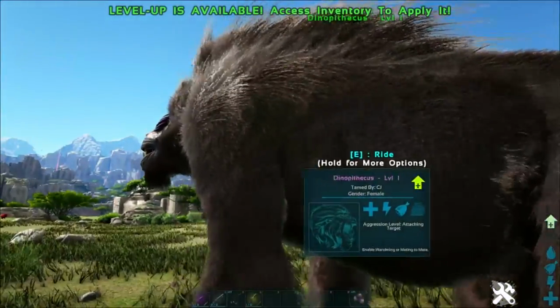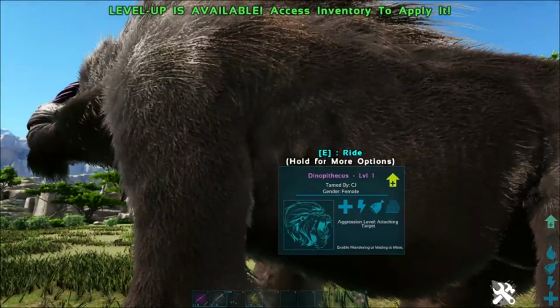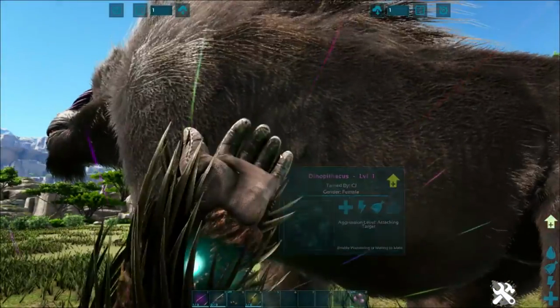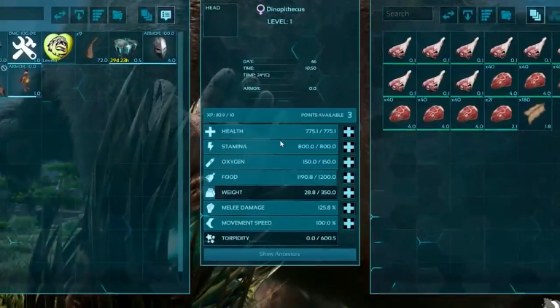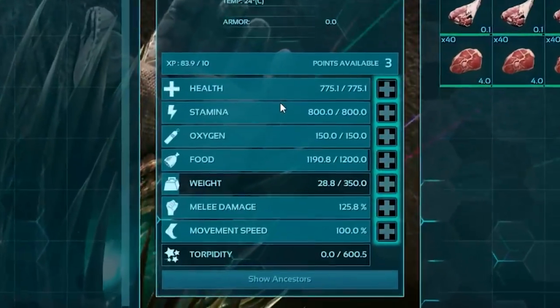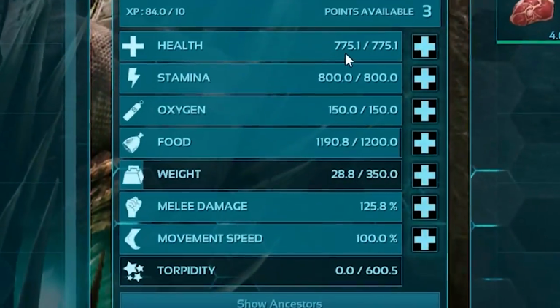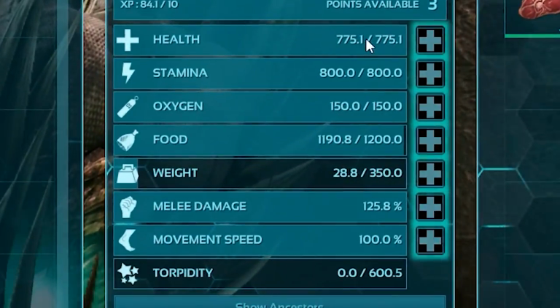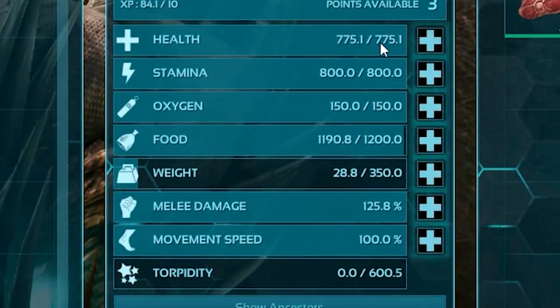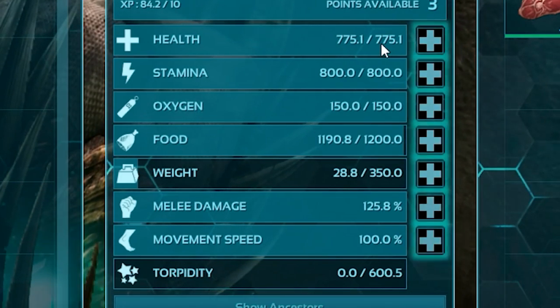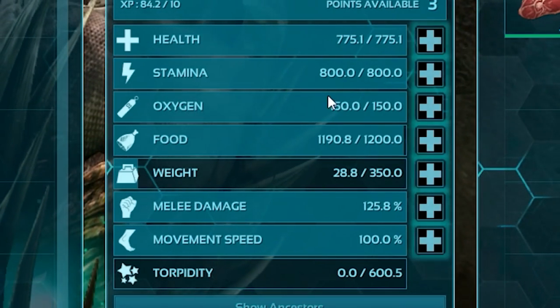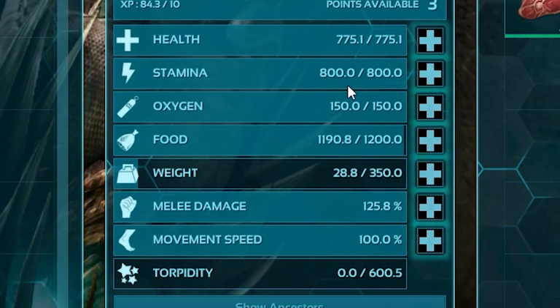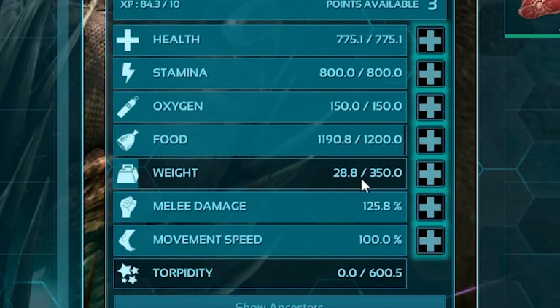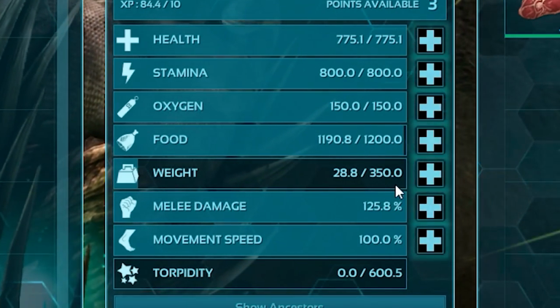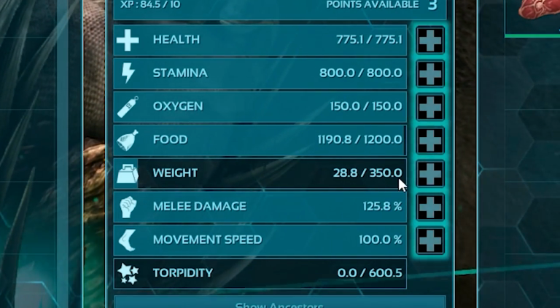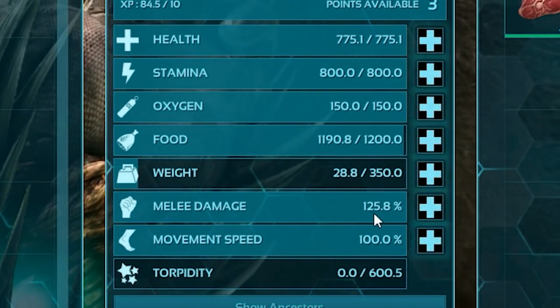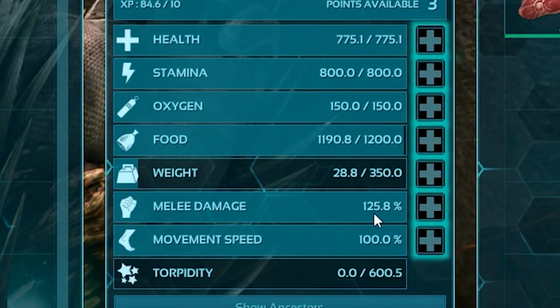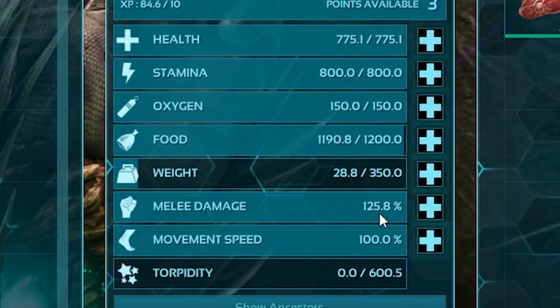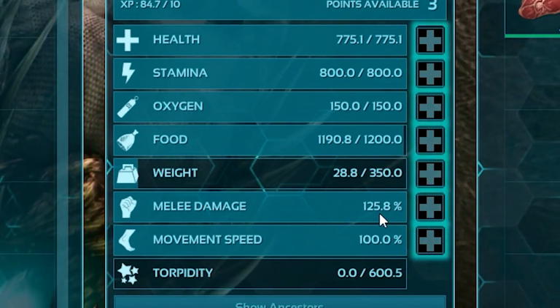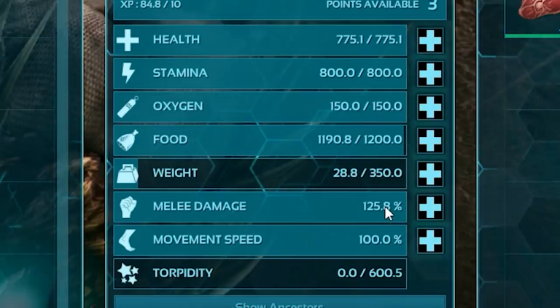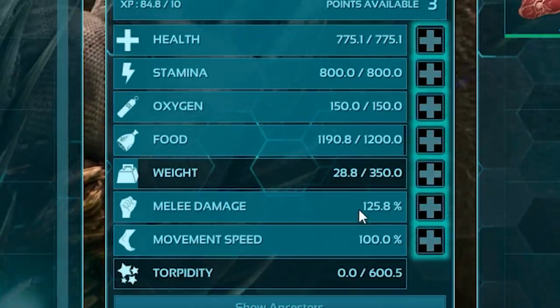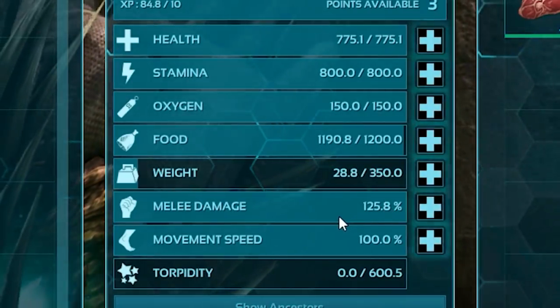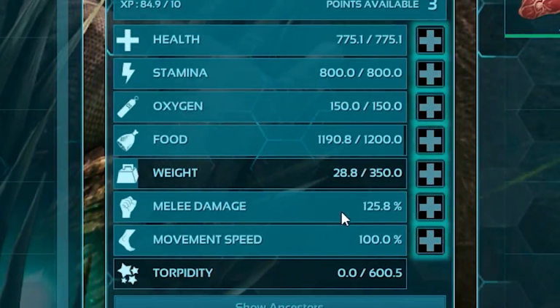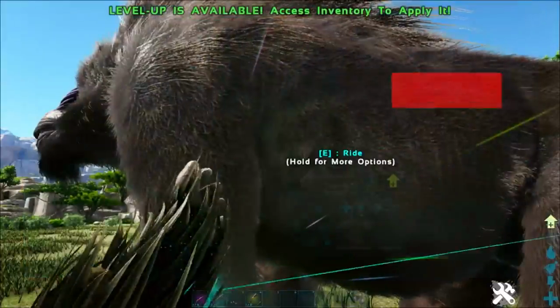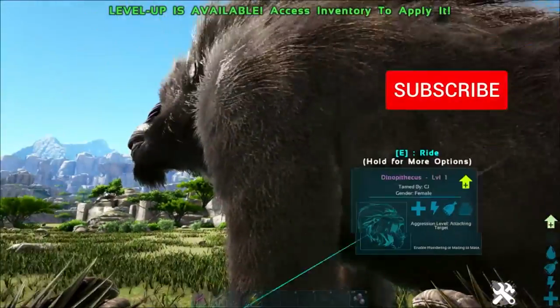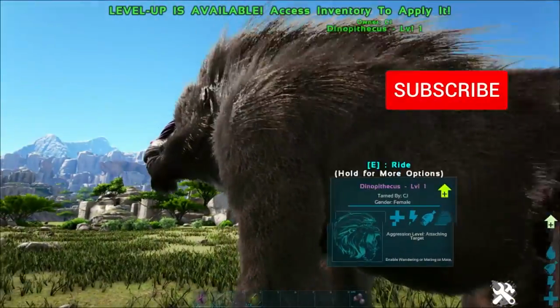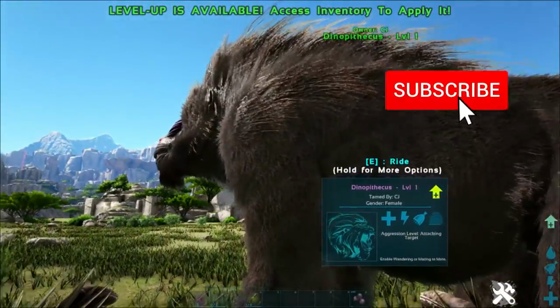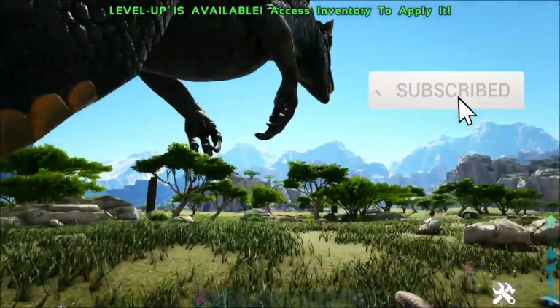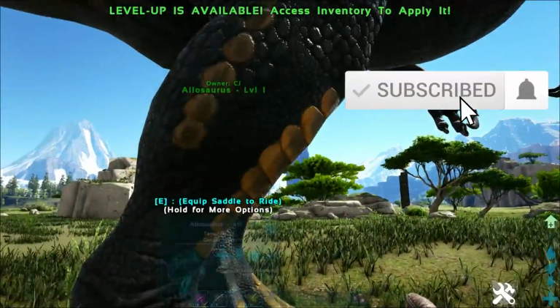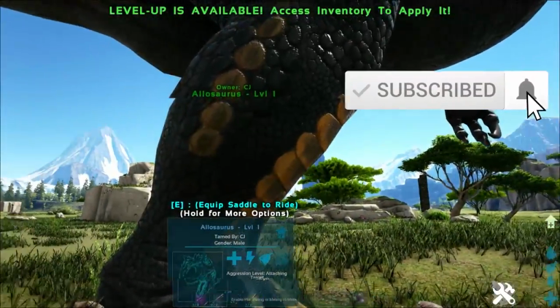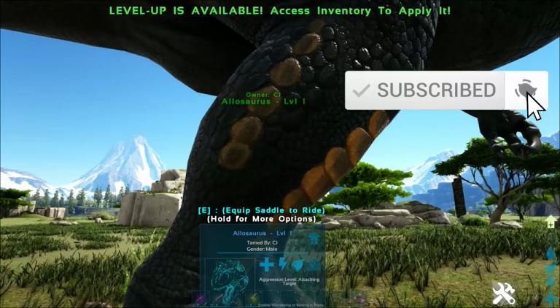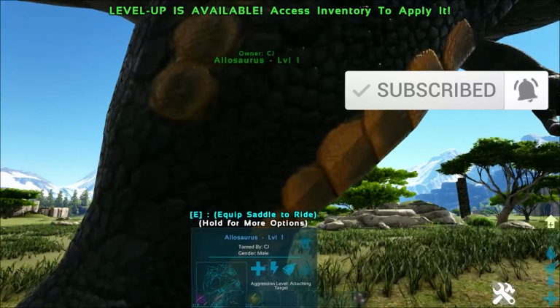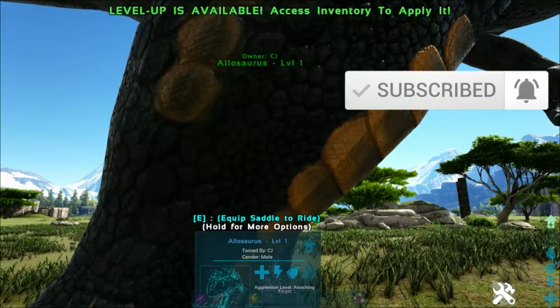First, let's jump straight into the Dinopithecus stats. We have 775 health, 800 stamina, 350 weight, and 125.8% melee damage. Their base melee damage is 57 with their primary attack.